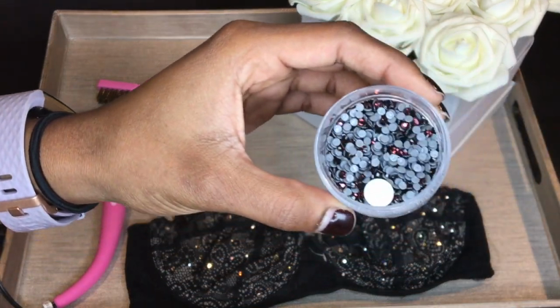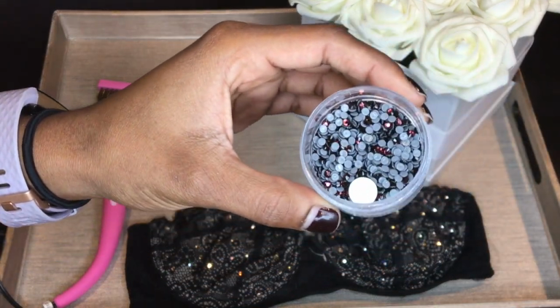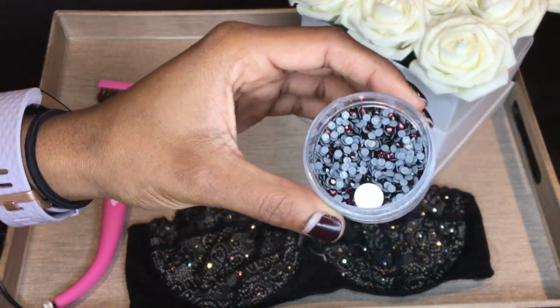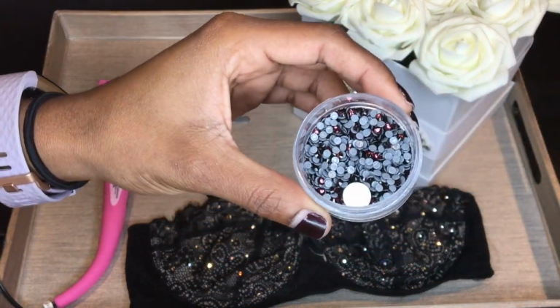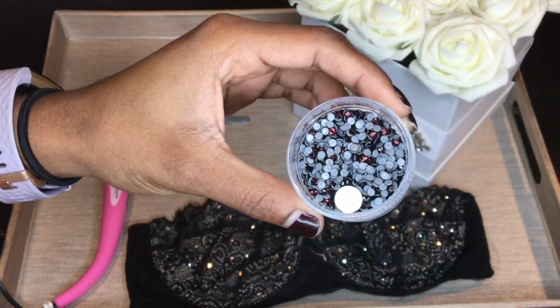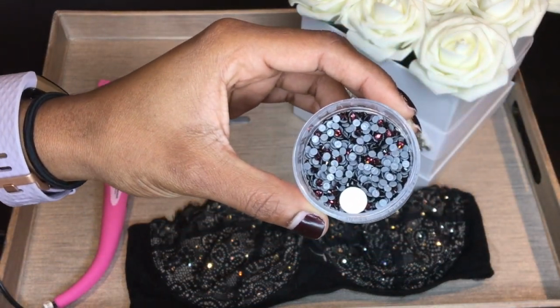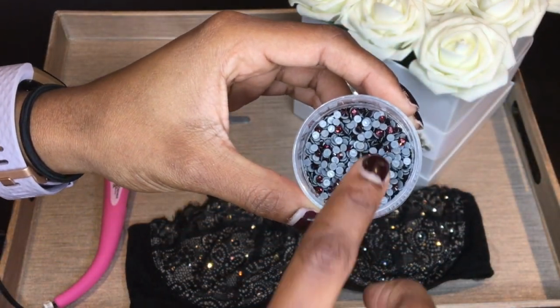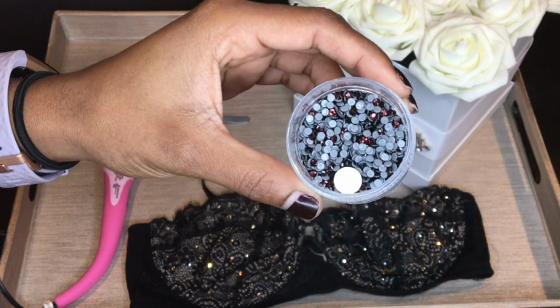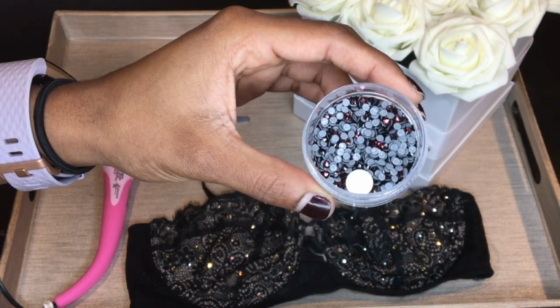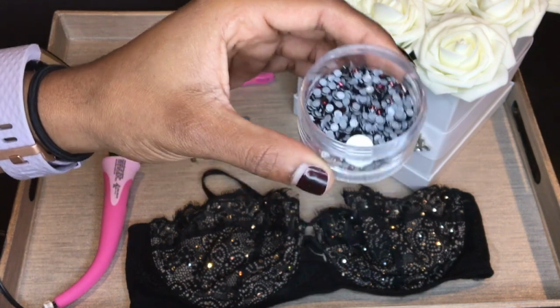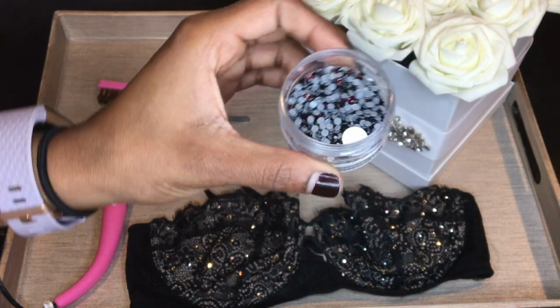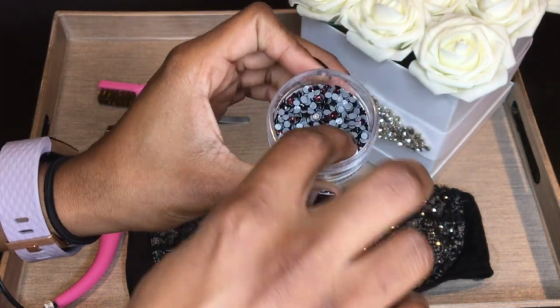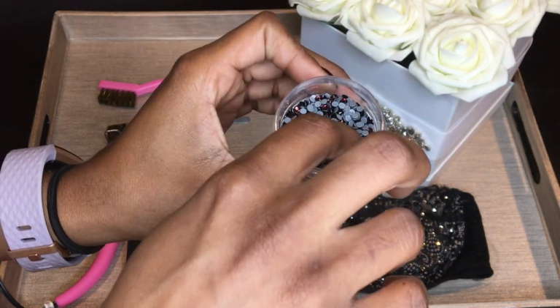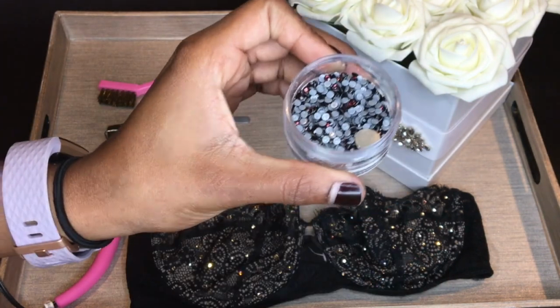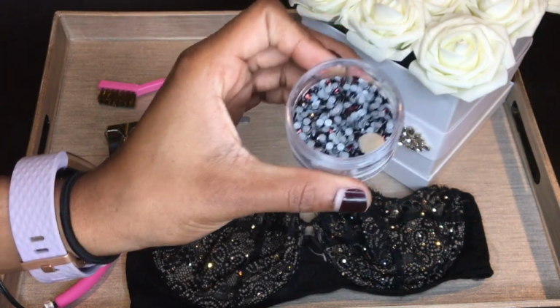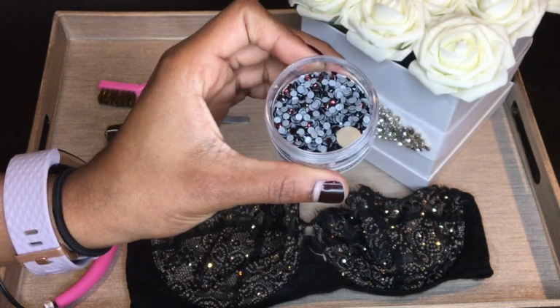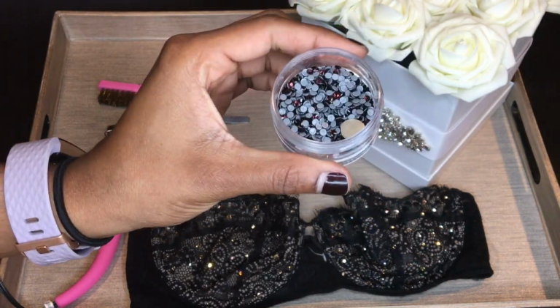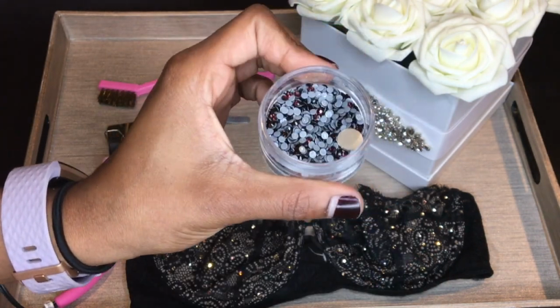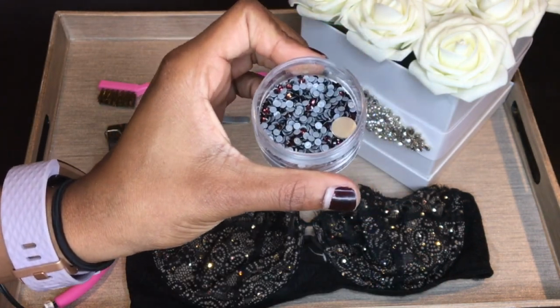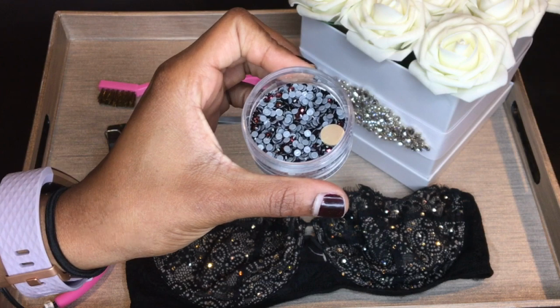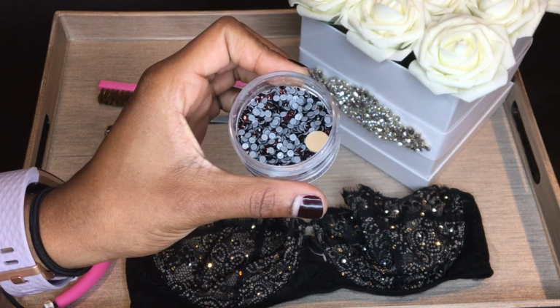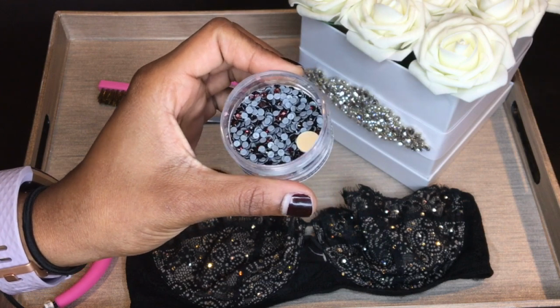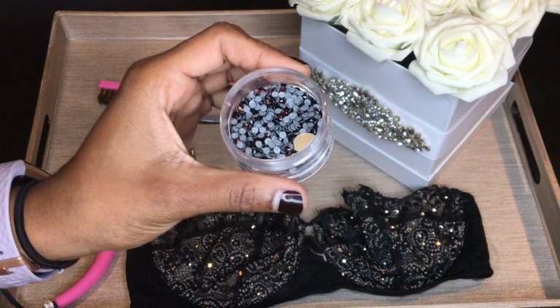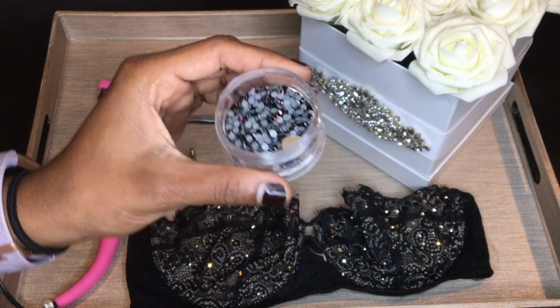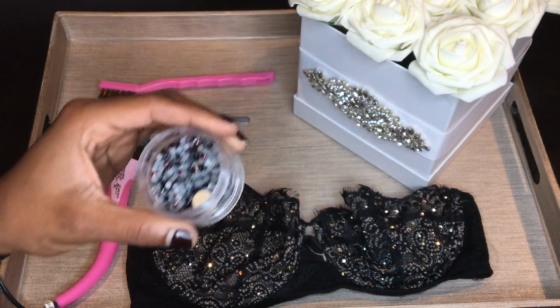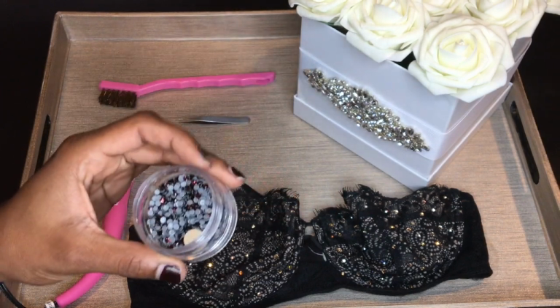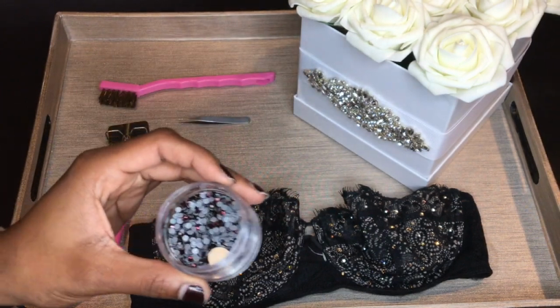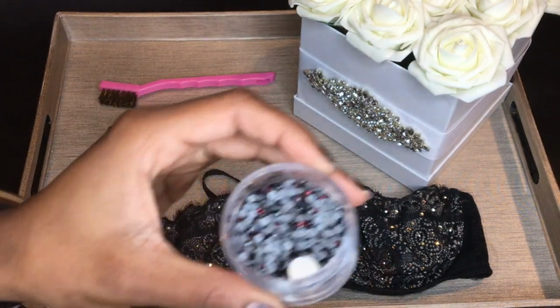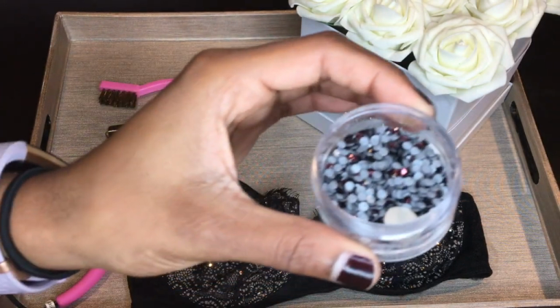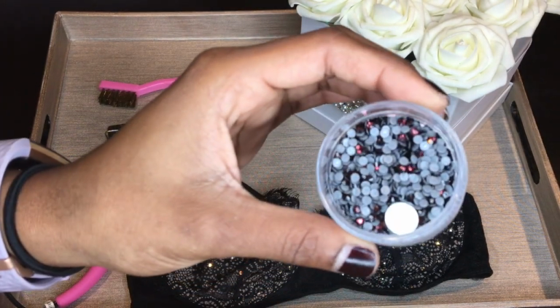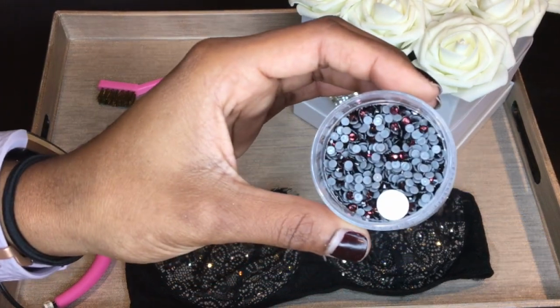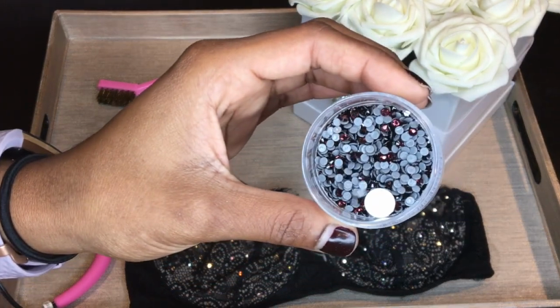A hotfix stone has glue on the back already. This really big one is just a regular foiled back stone, so you can hopefully see the difference between the two.